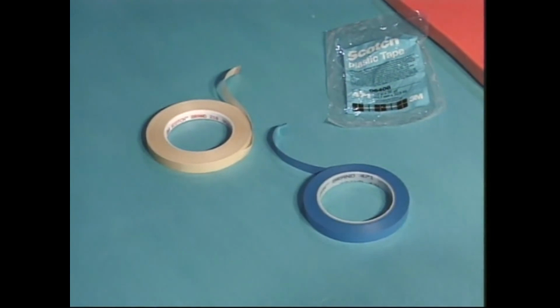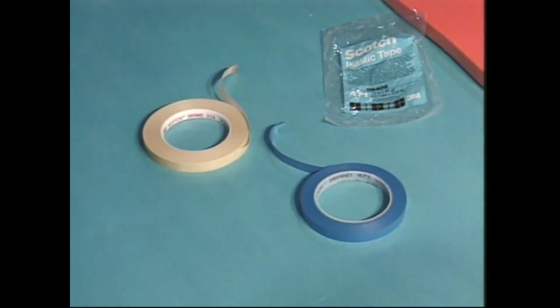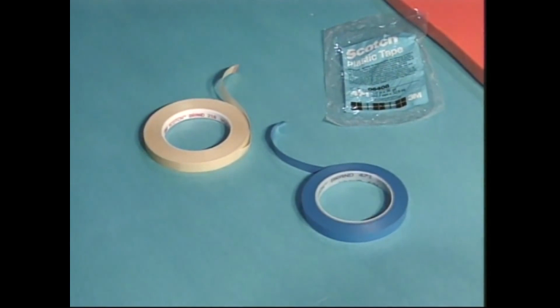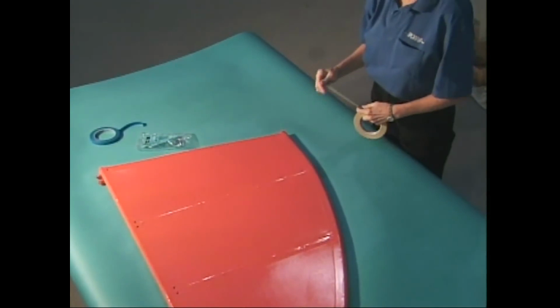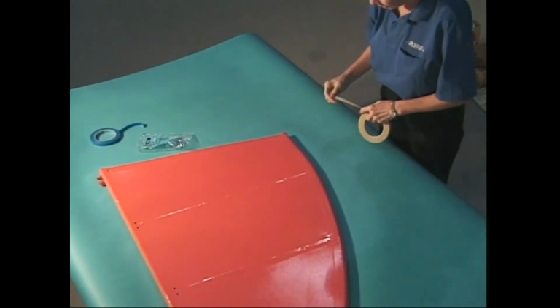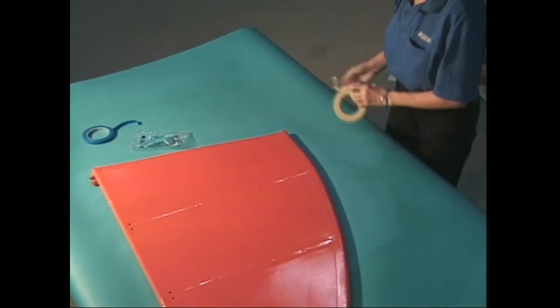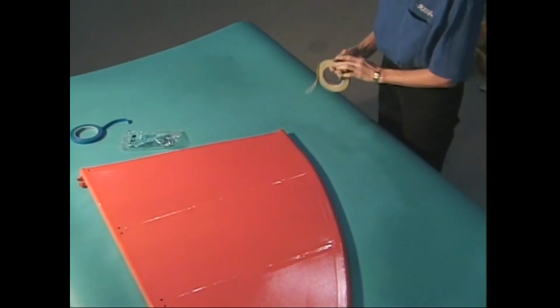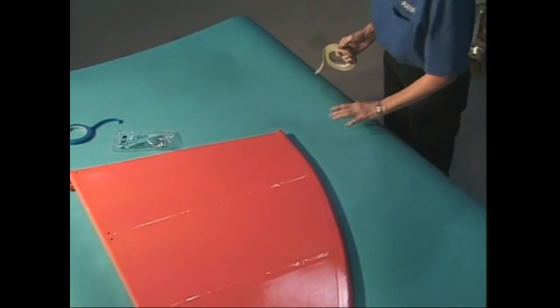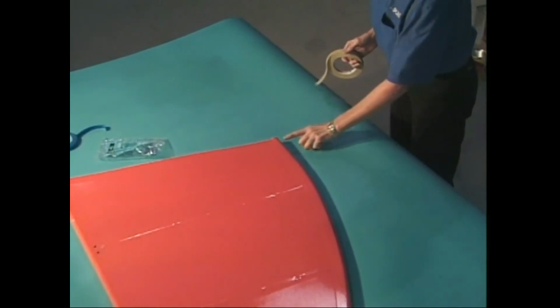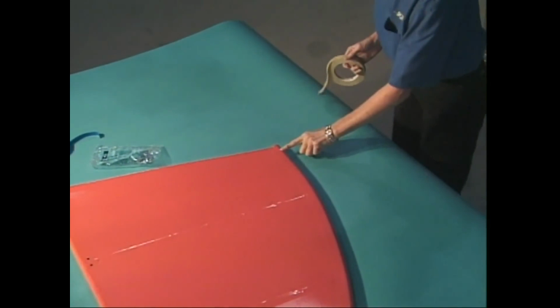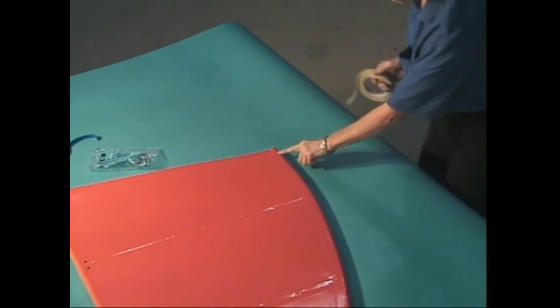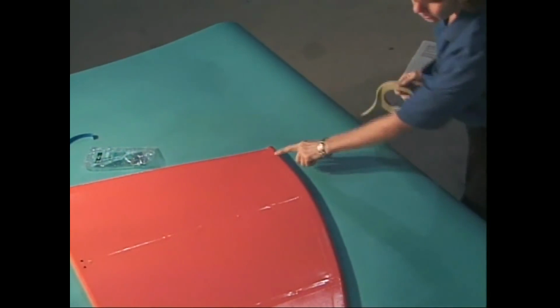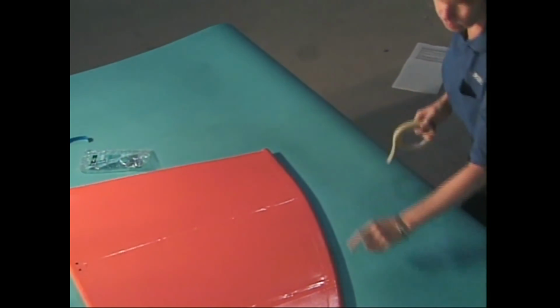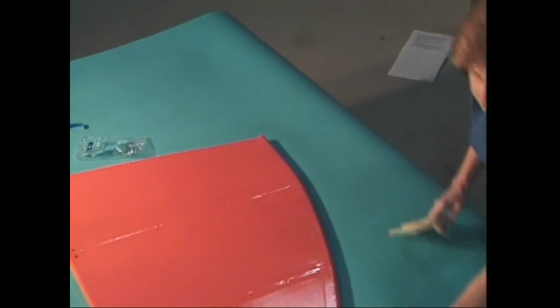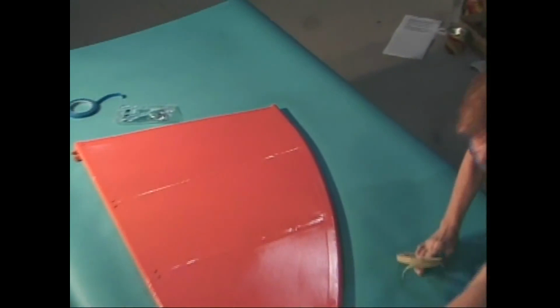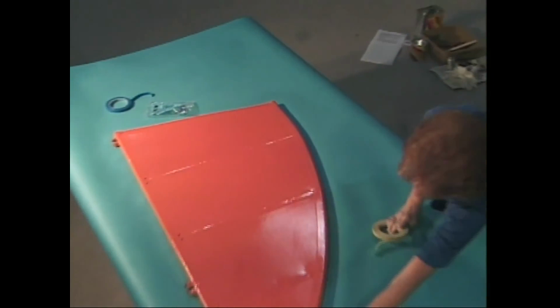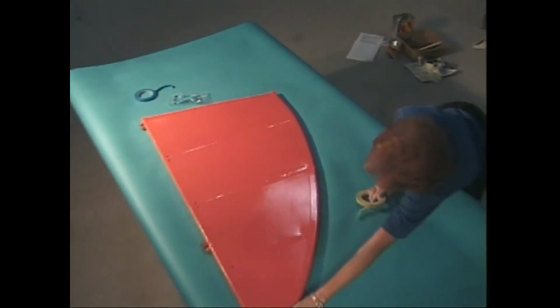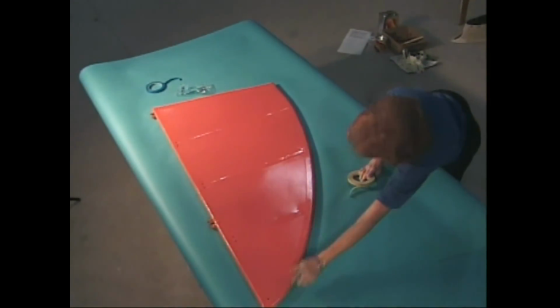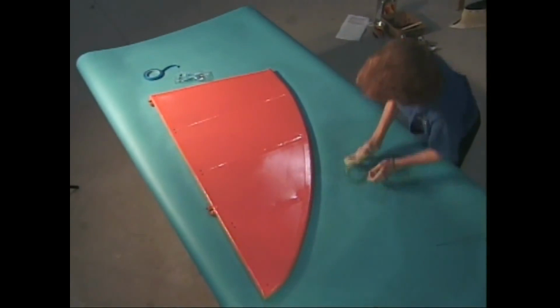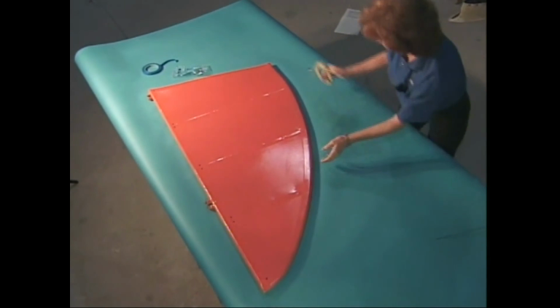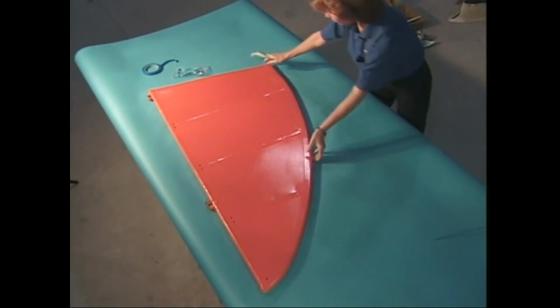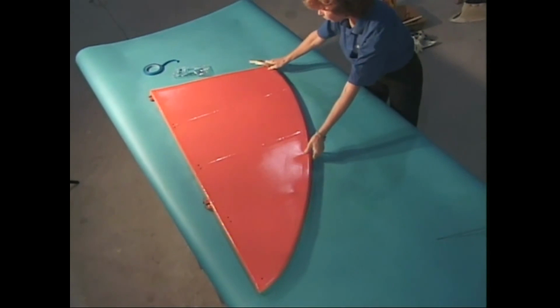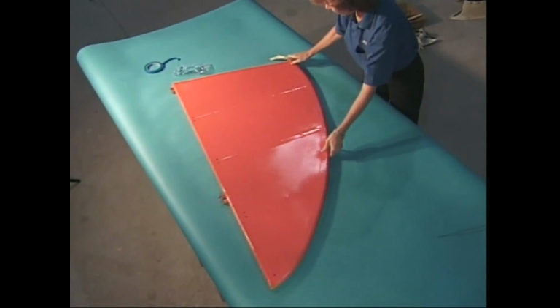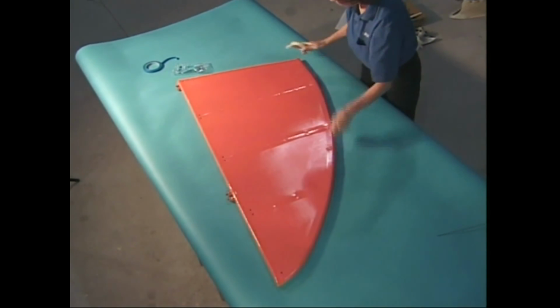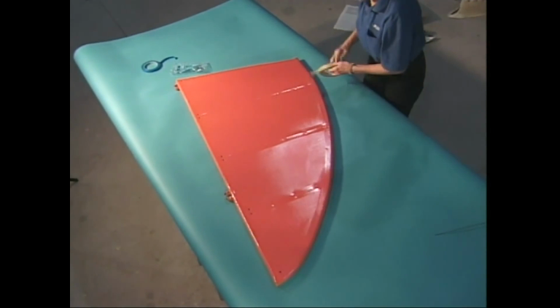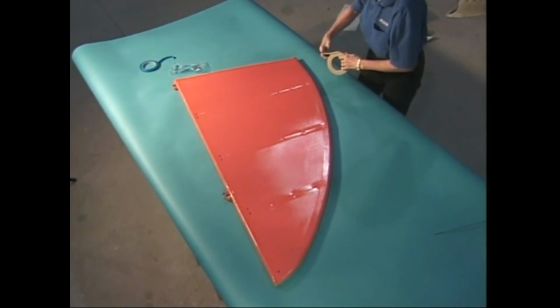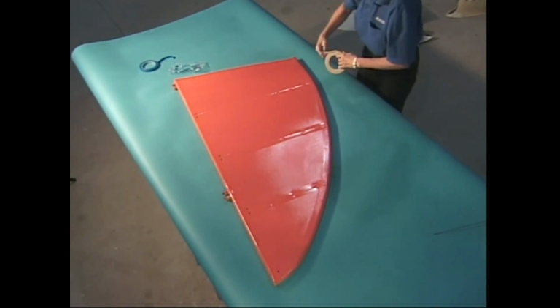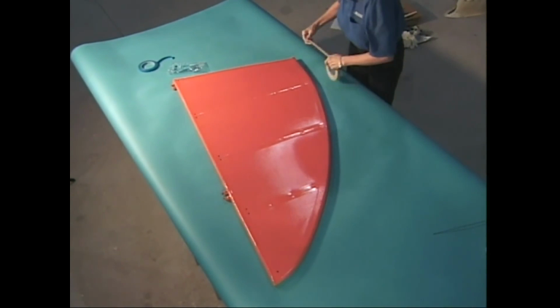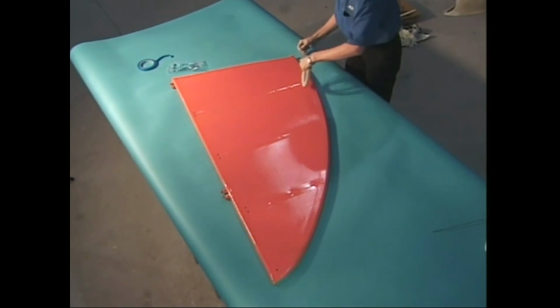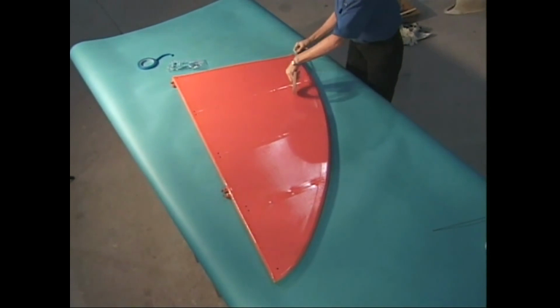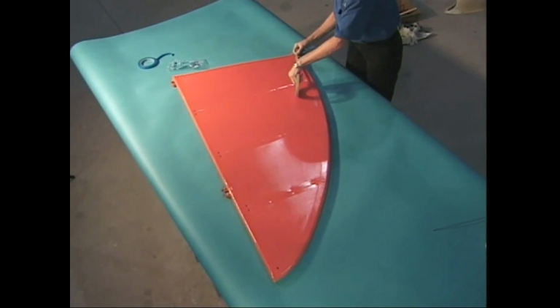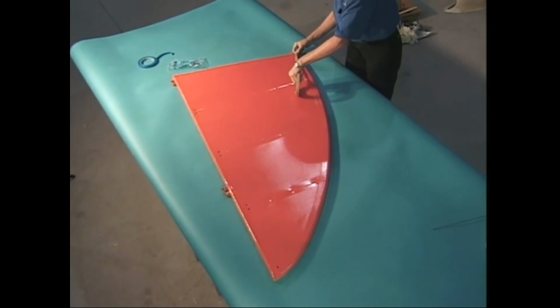Never ever use paper masking tape for taping trim colors. It gives a very fuzzy edge to the paint line. Paper masking tape is handy though for making sure long lines such as the one for our burst are straight.